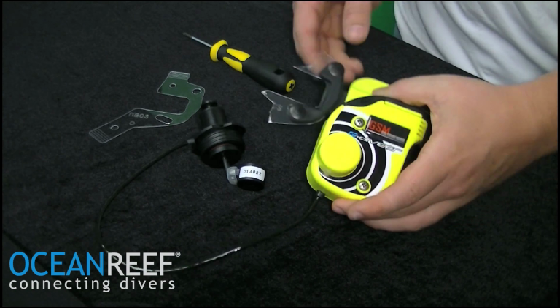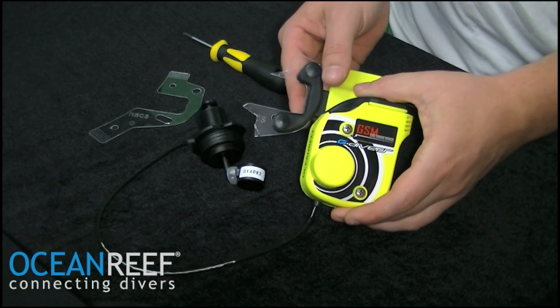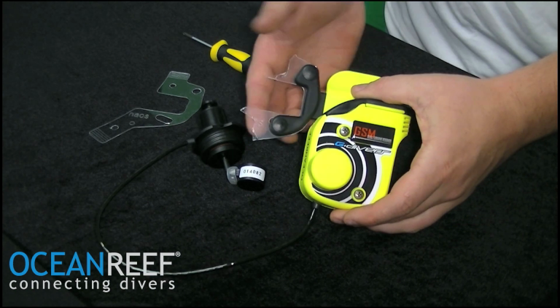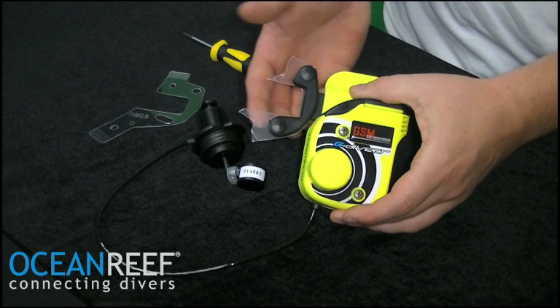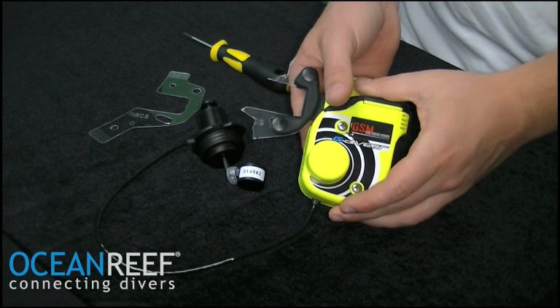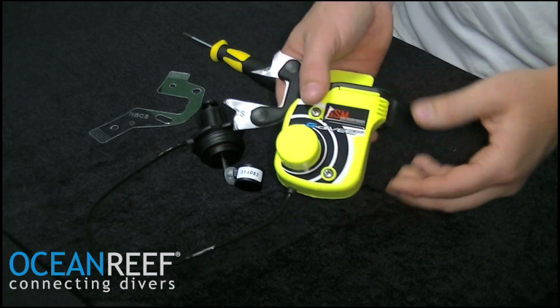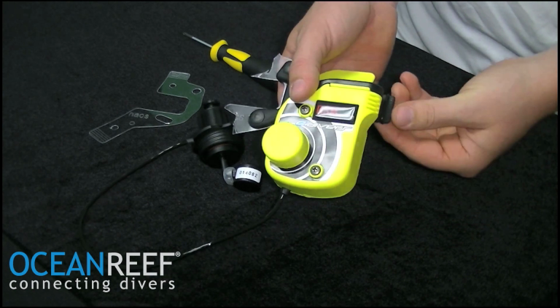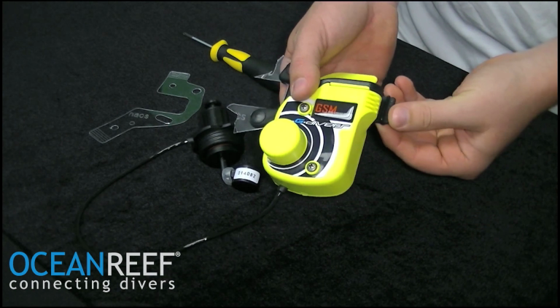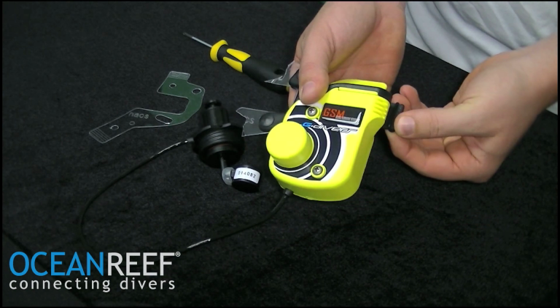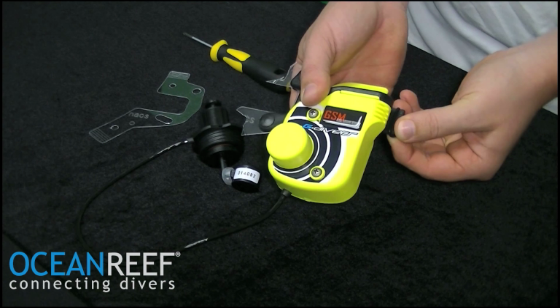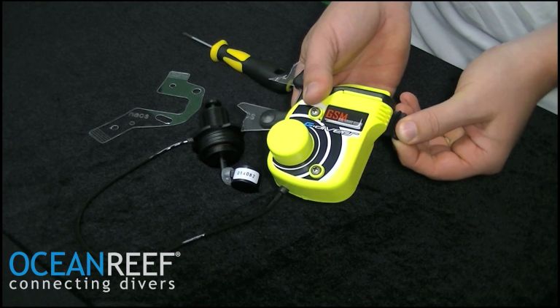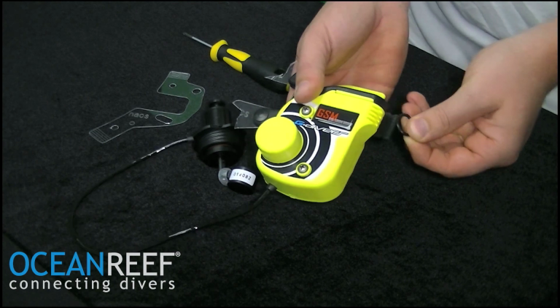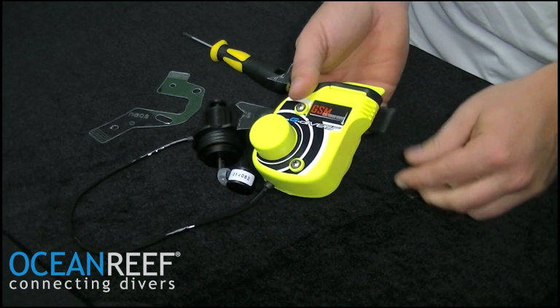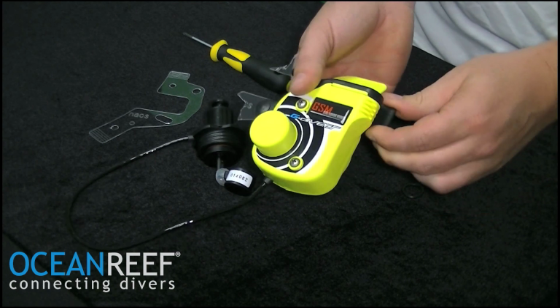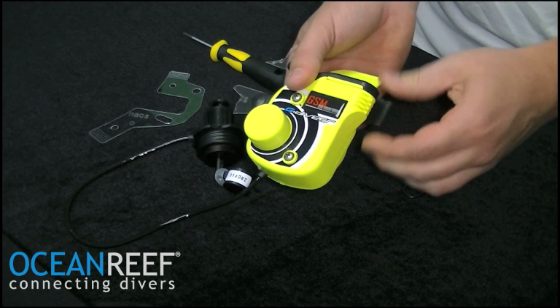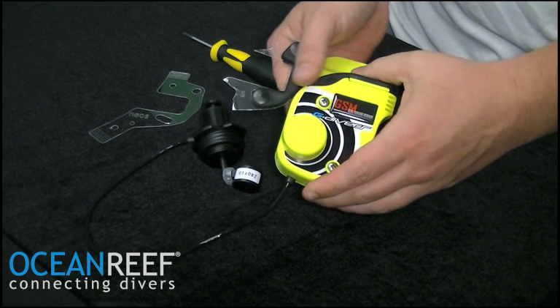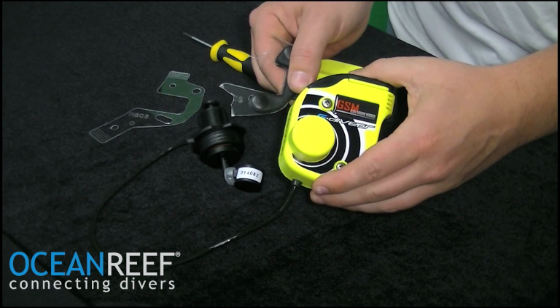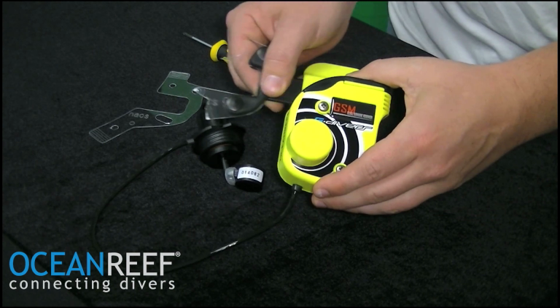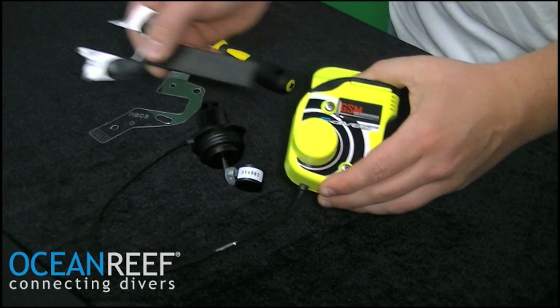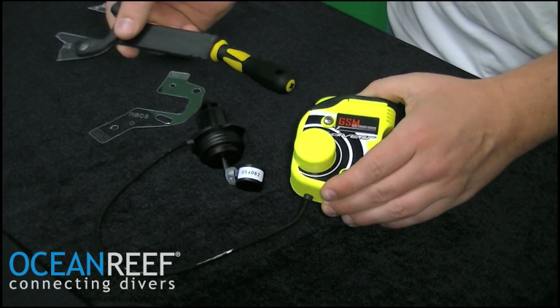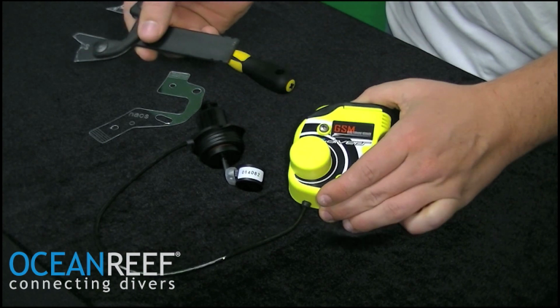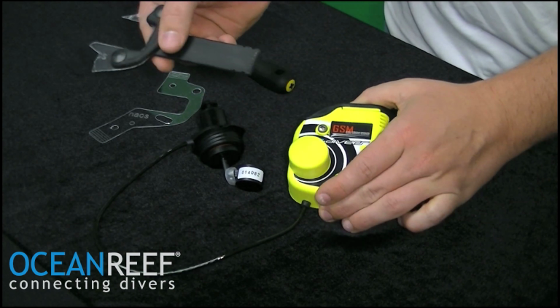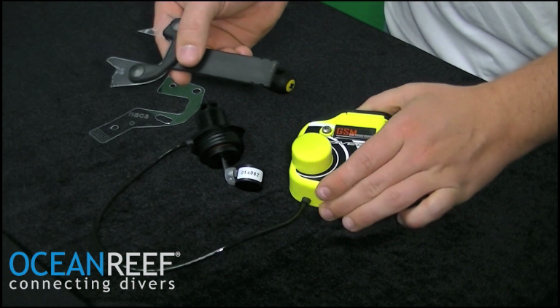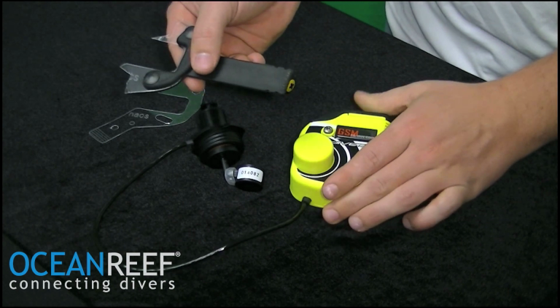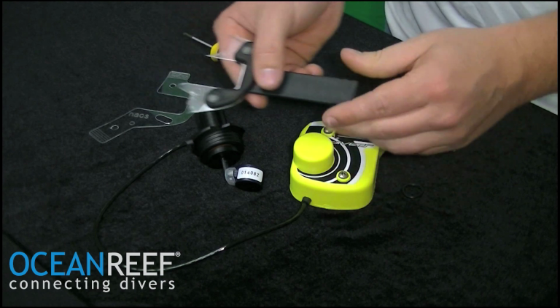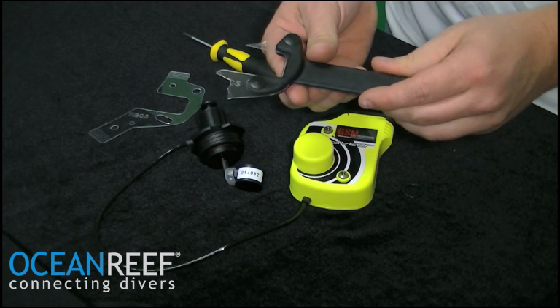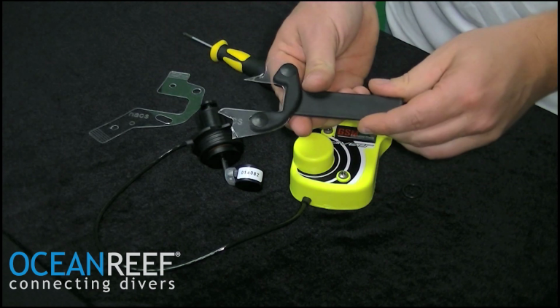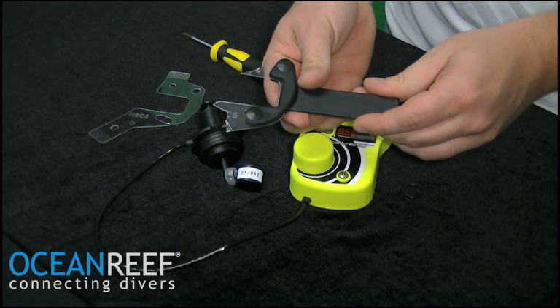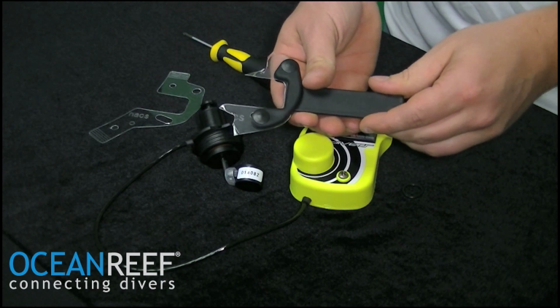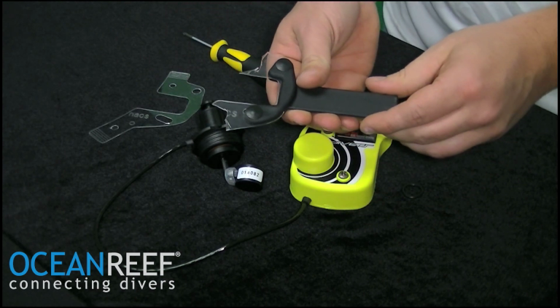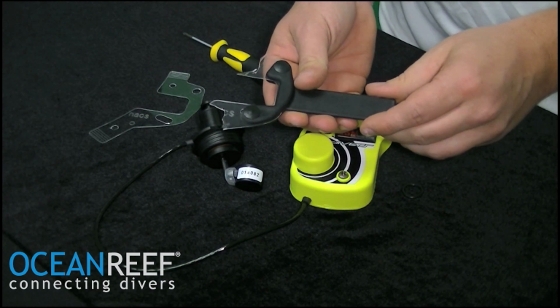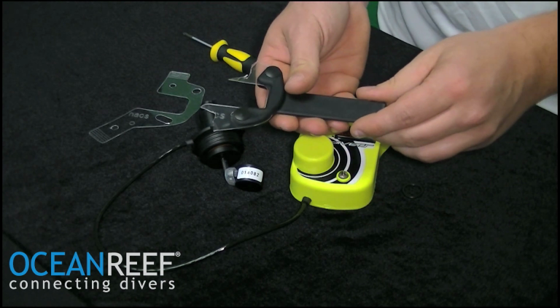To repair a broken NACS piece, you're first going to remove the O-ring from the back of the communication support, slide it out of the communication unit, and now you have the NACS support system by itself.